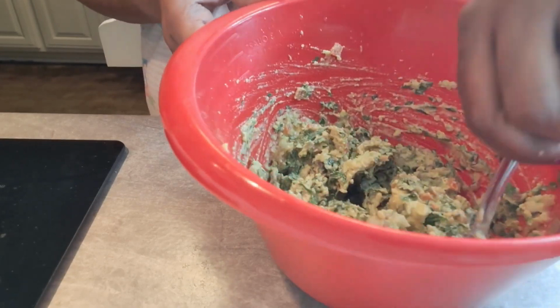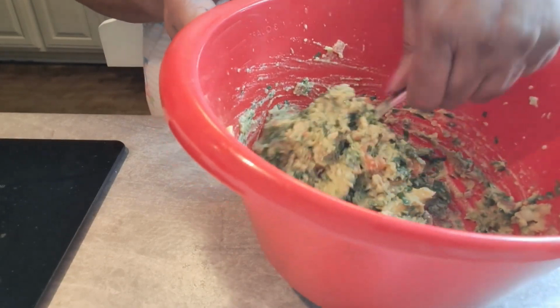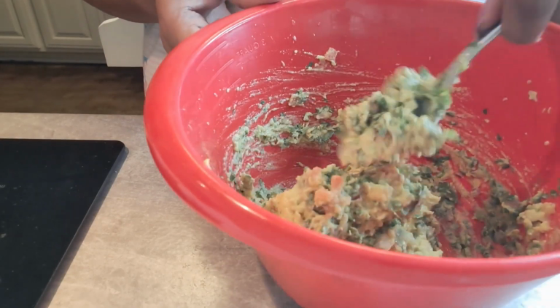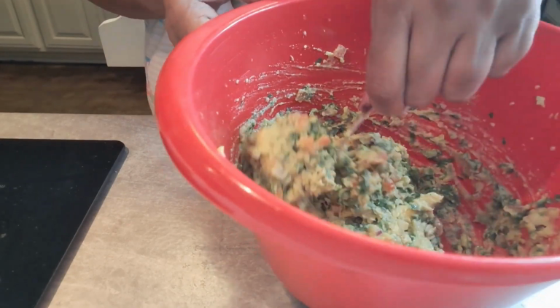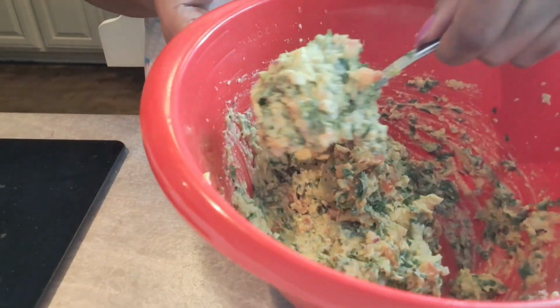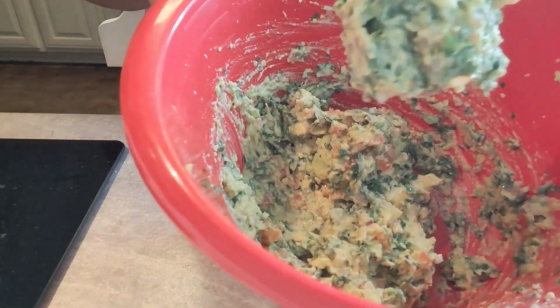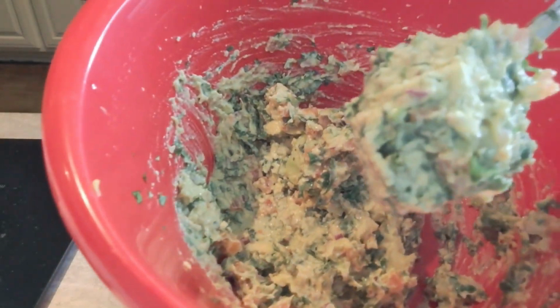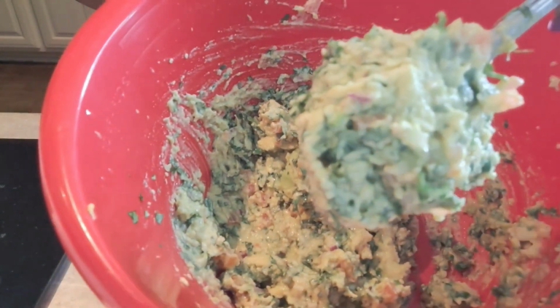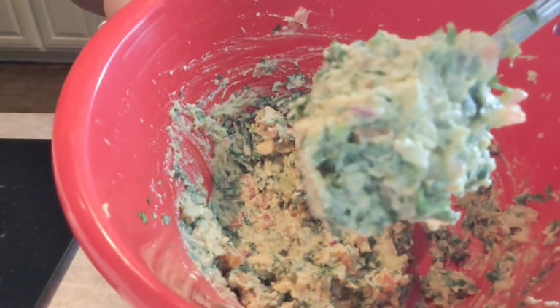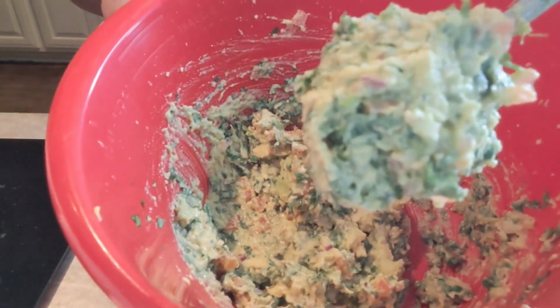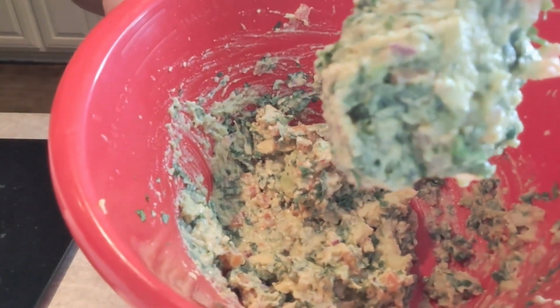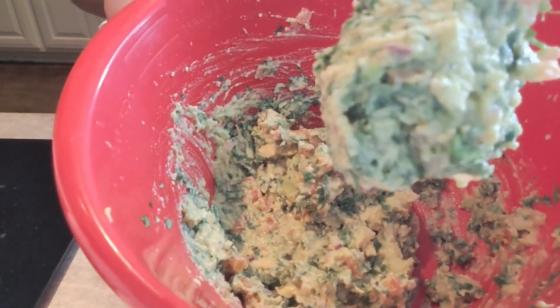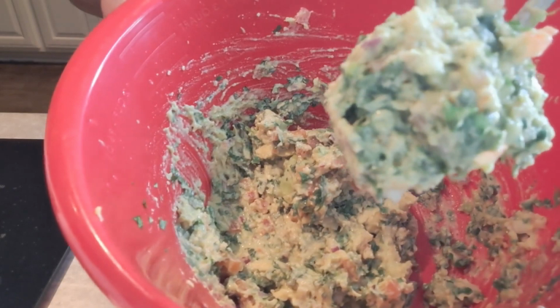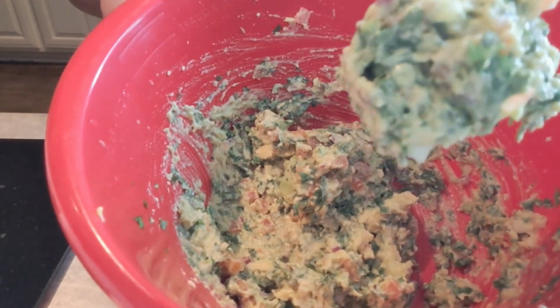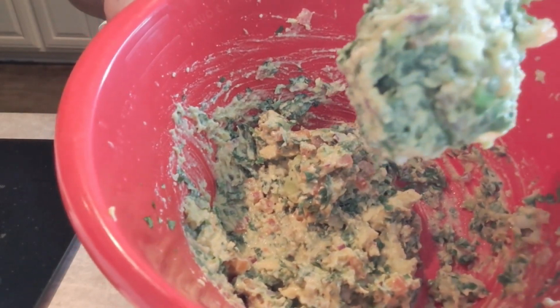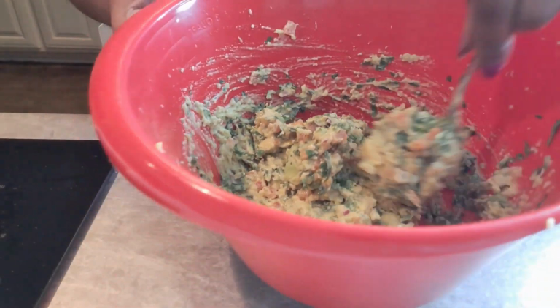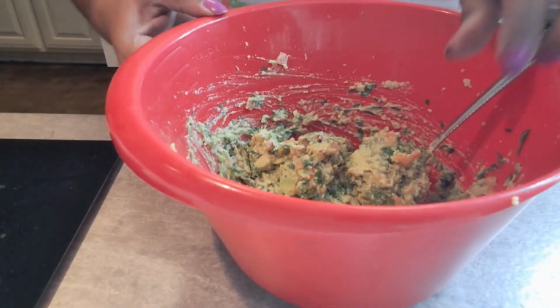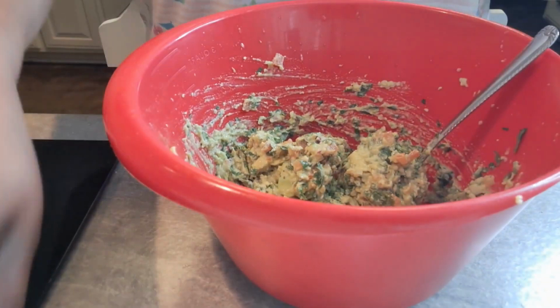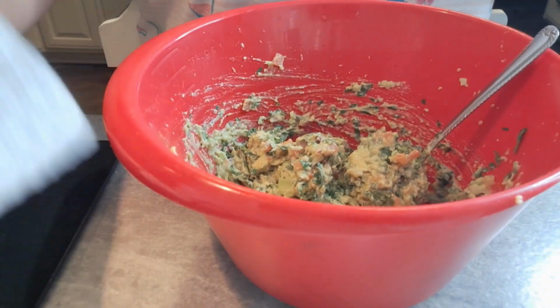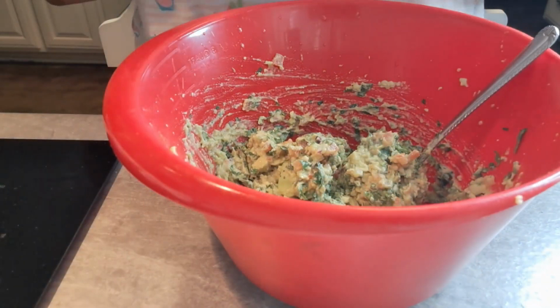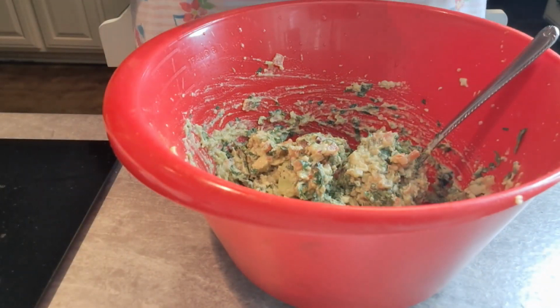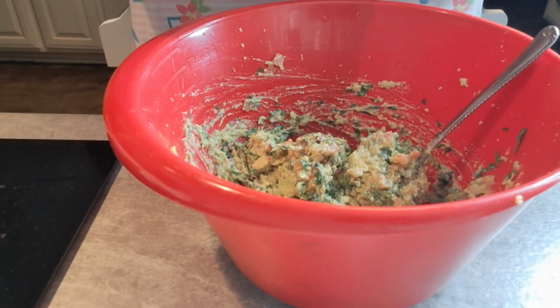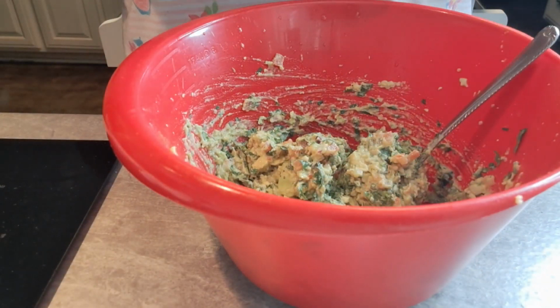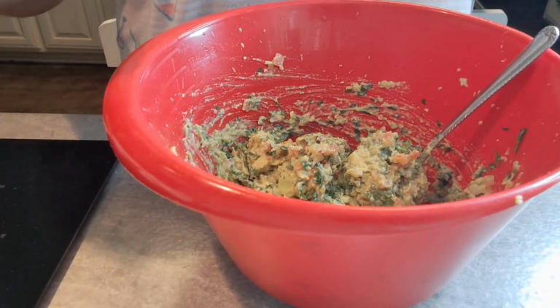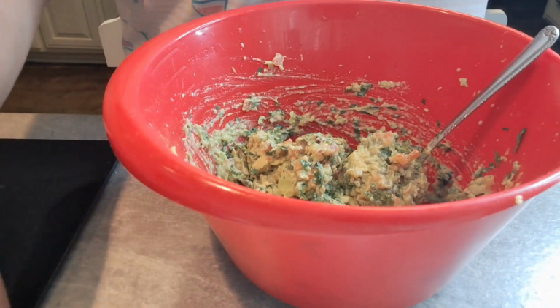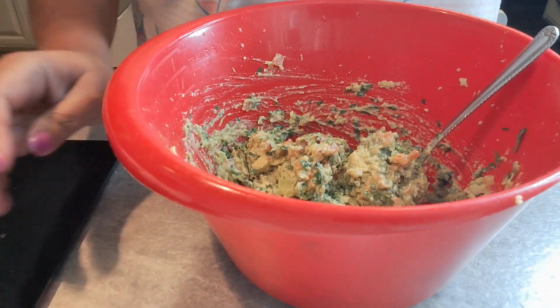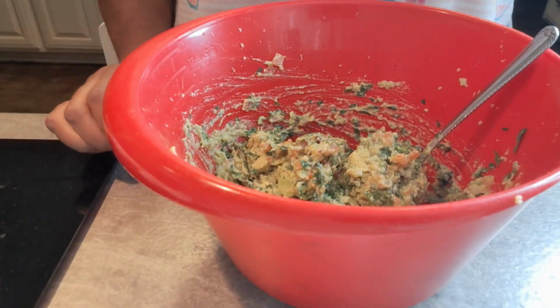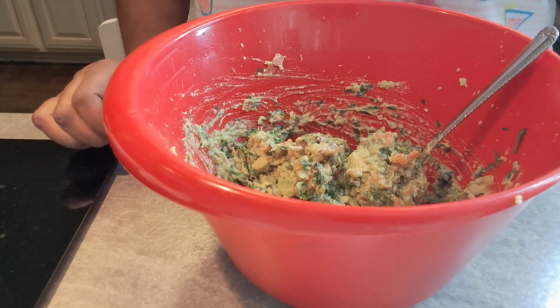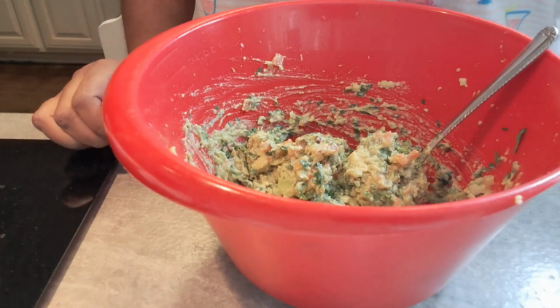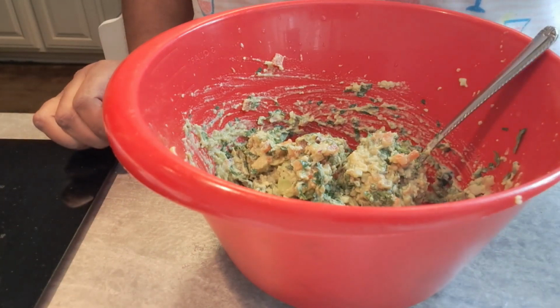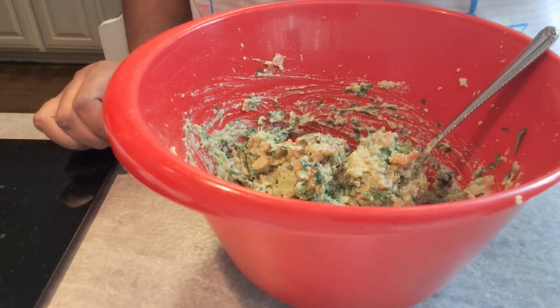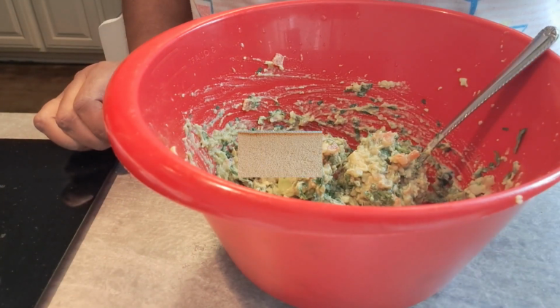Guacamole is yum yum yum. So now we're going to put that in the refrigerator and go into the next step. I'll be right back.